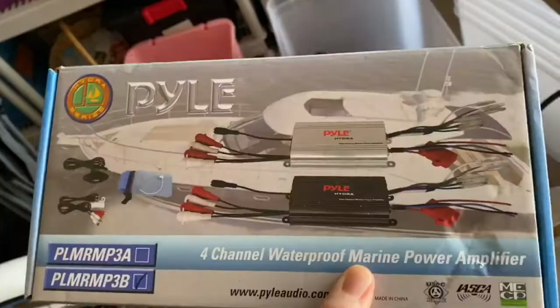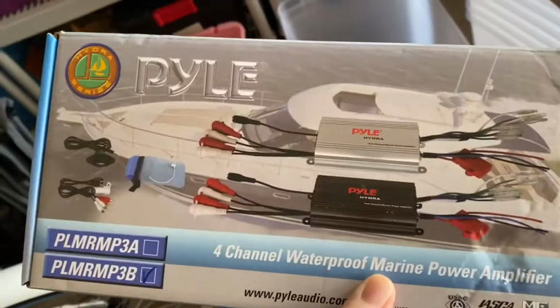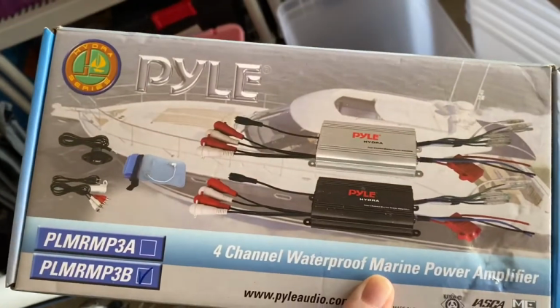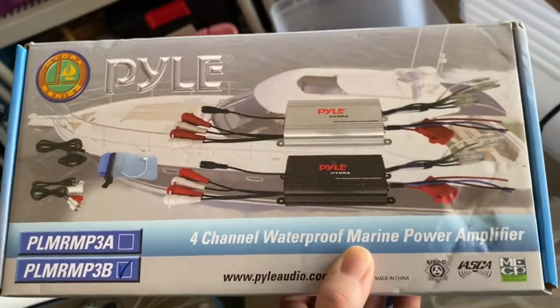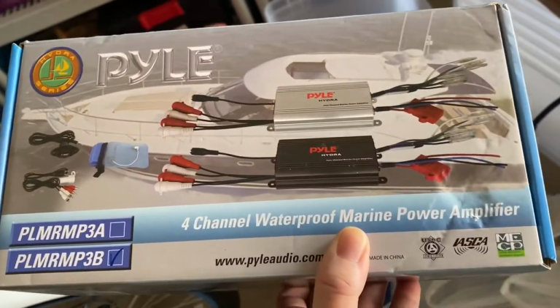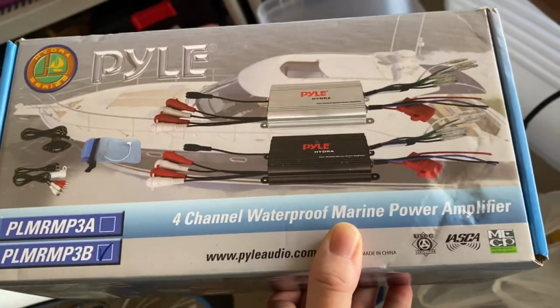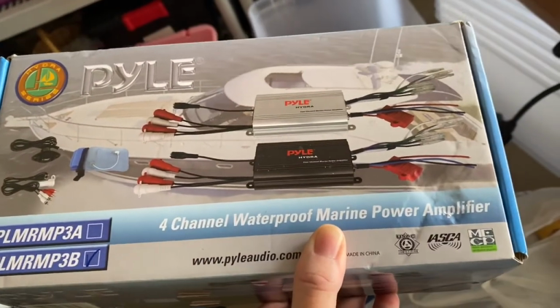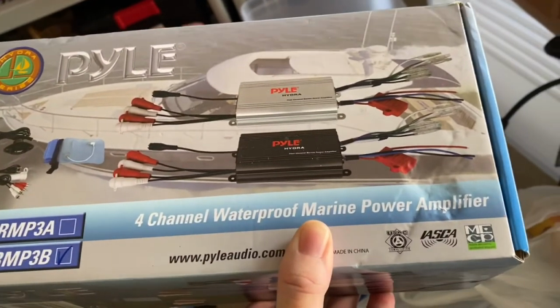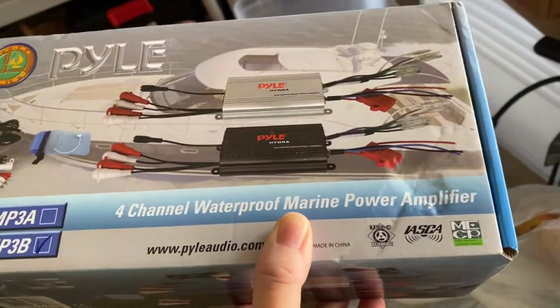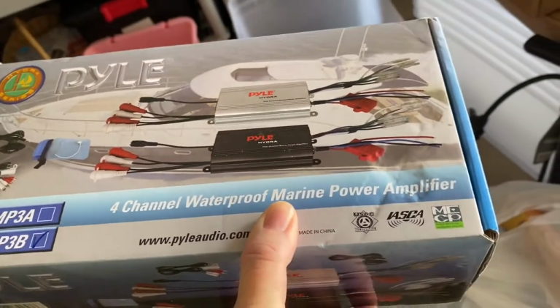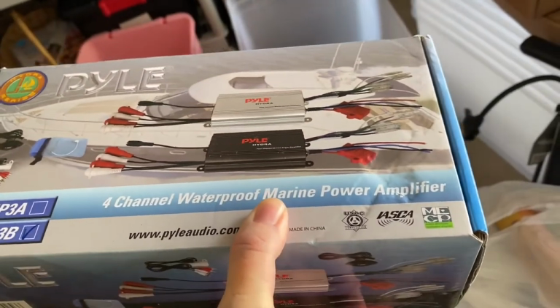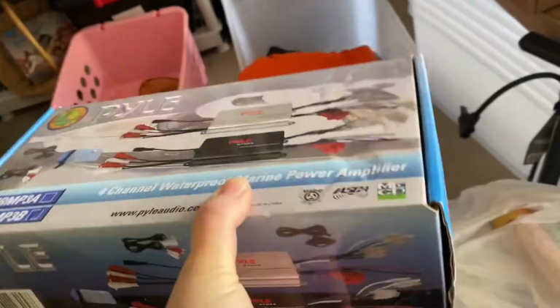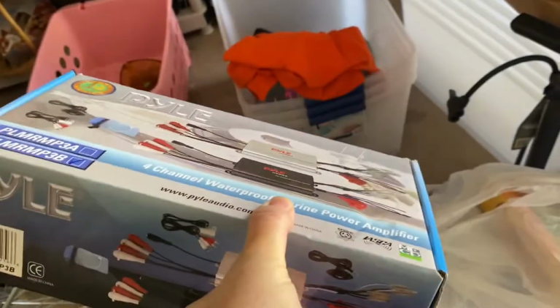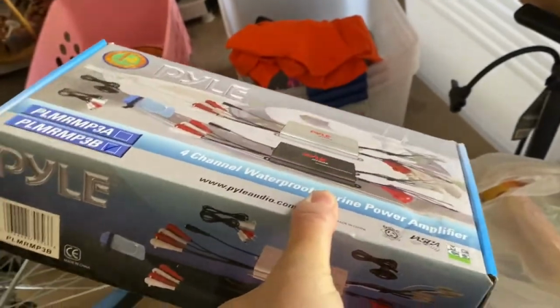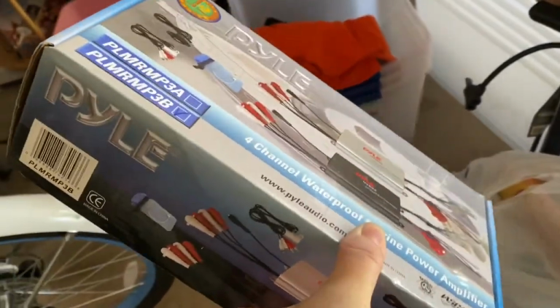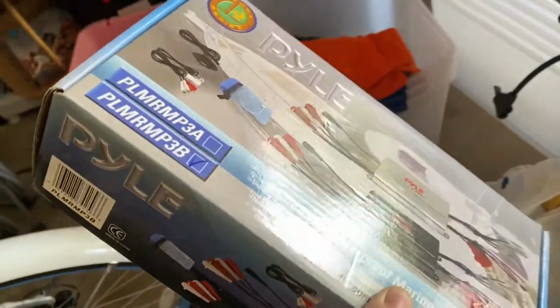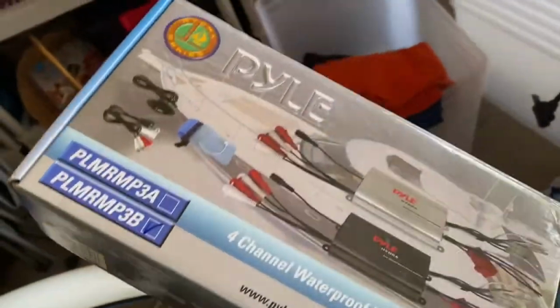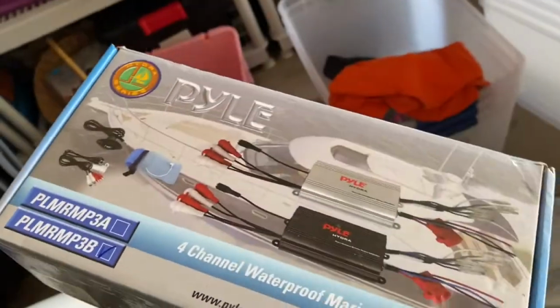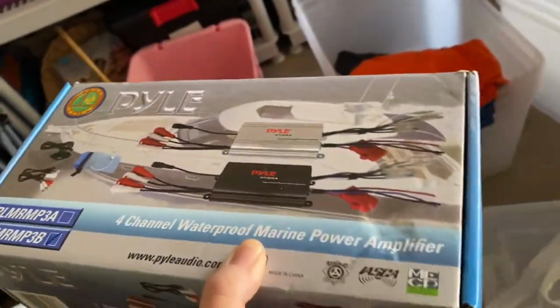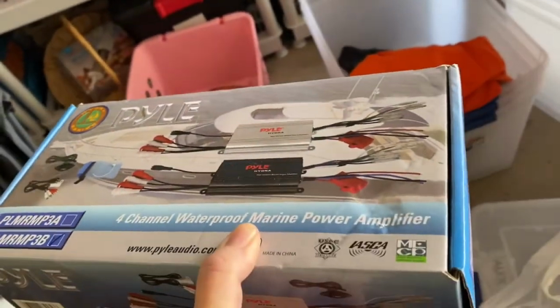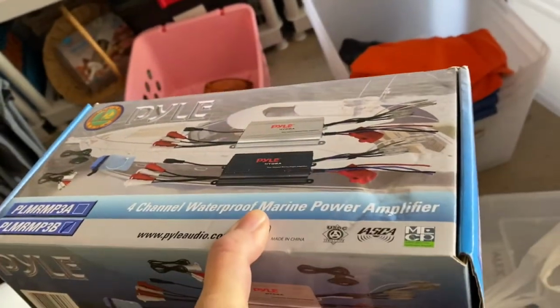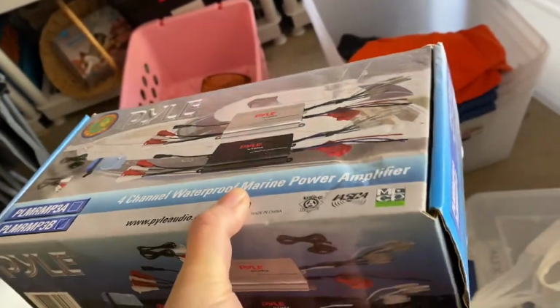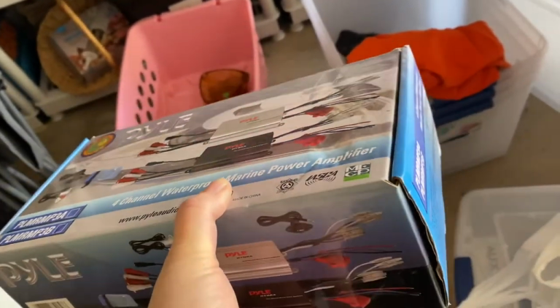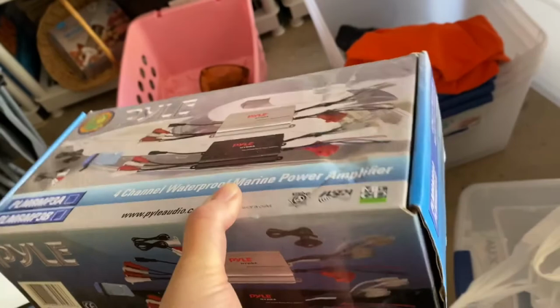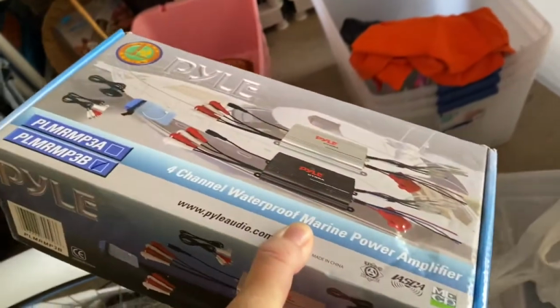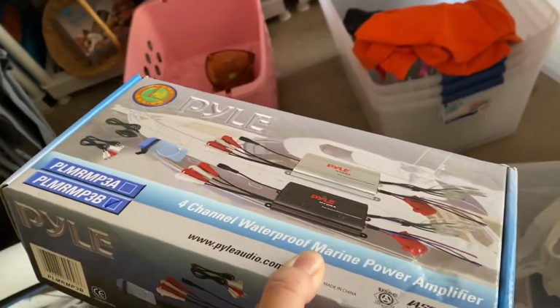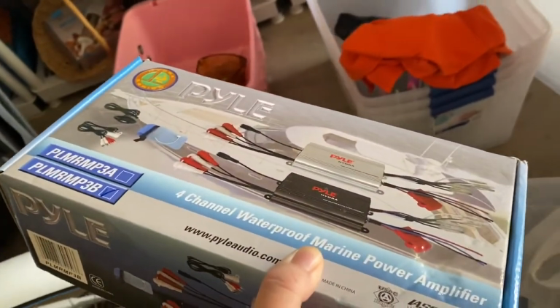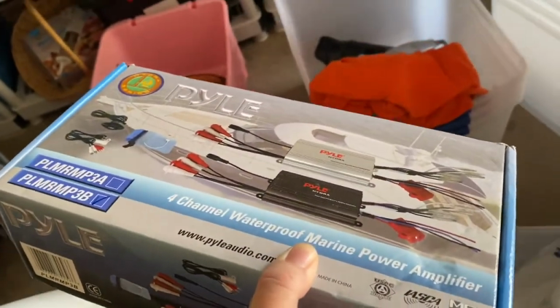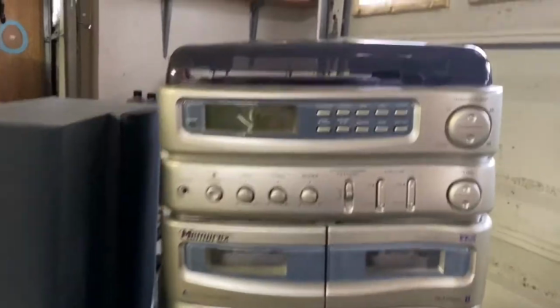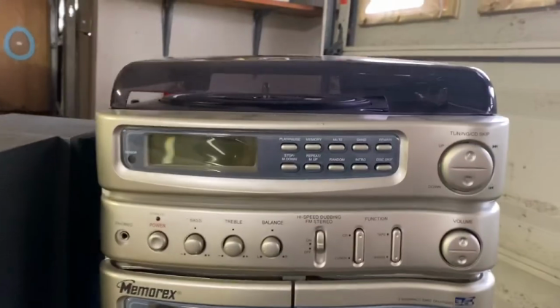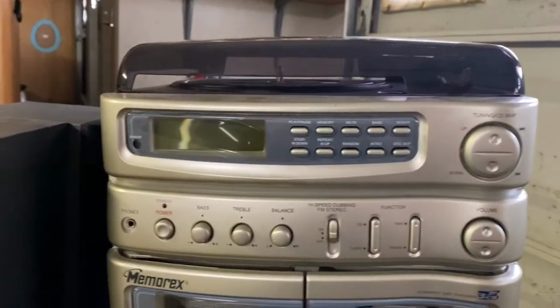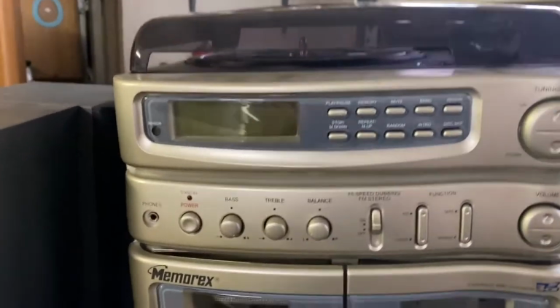Also got this marine amplifier — four channel waterproof power amplifier. They said they never used it. I paid five bucks. I want to say this was going for about $40 or so online.